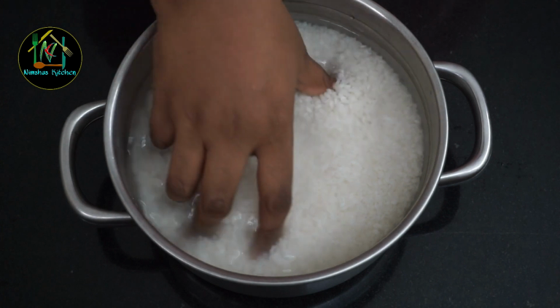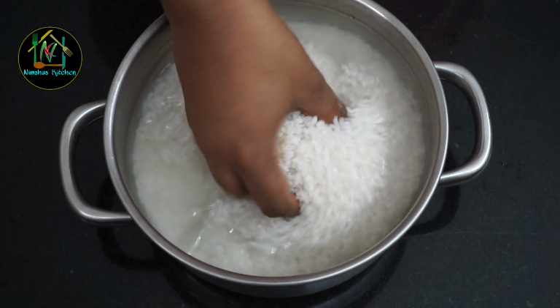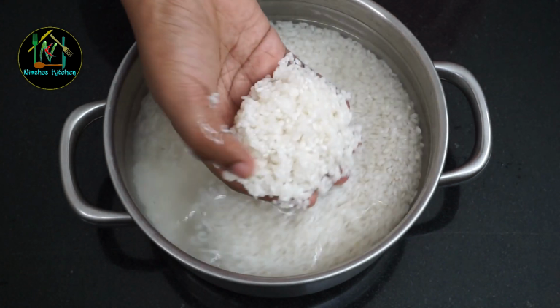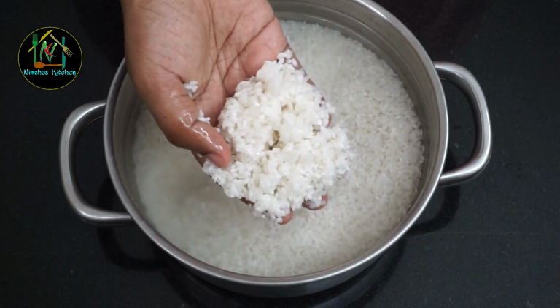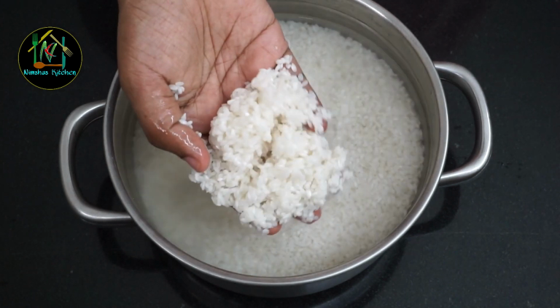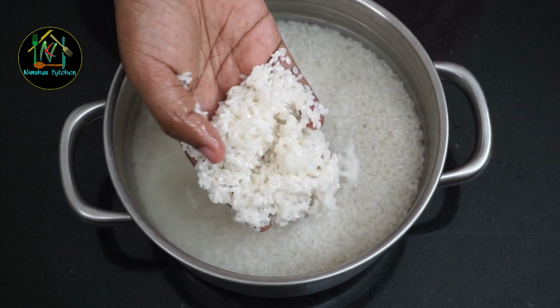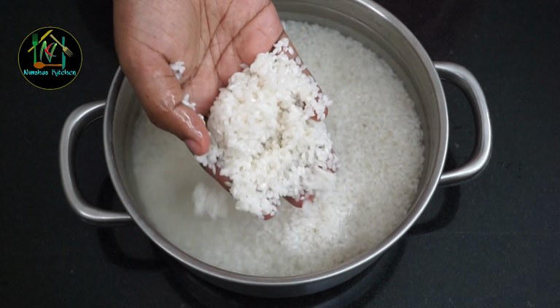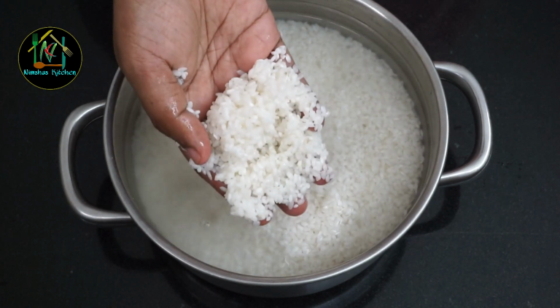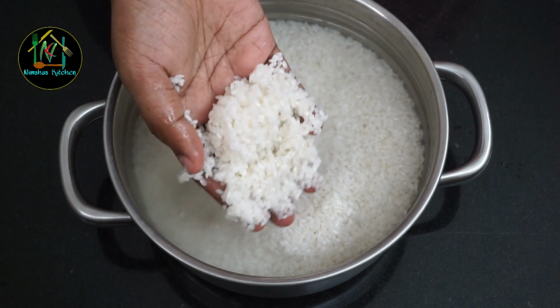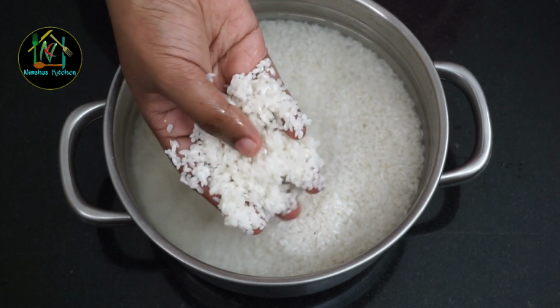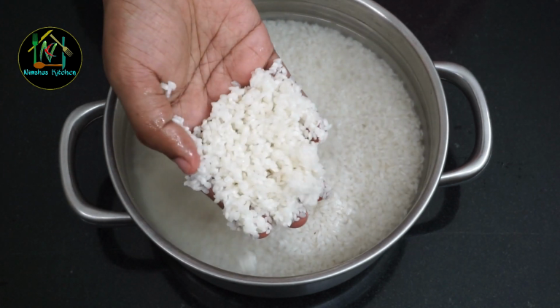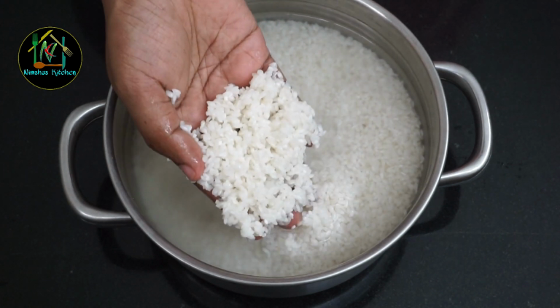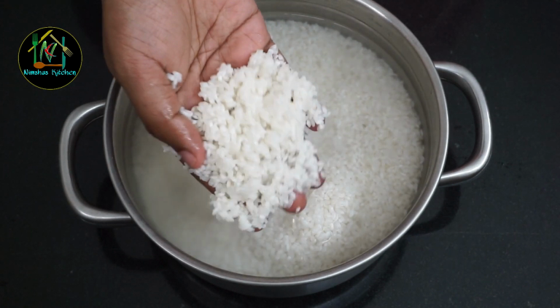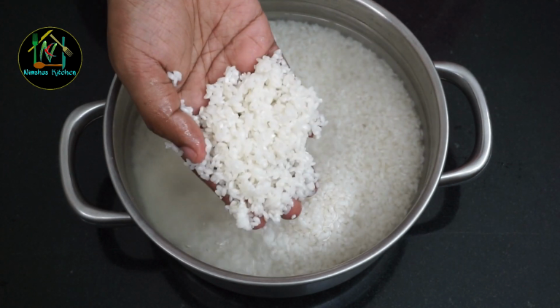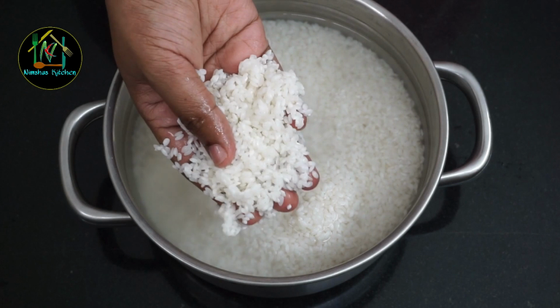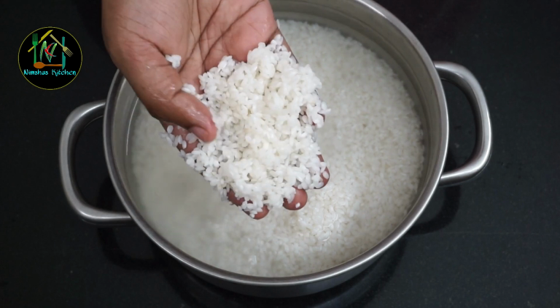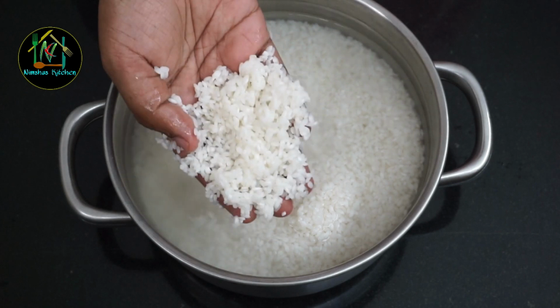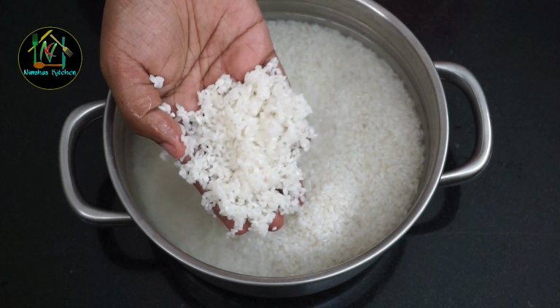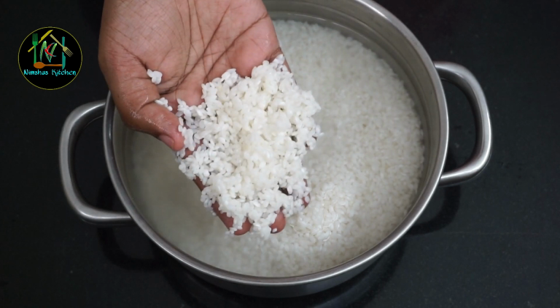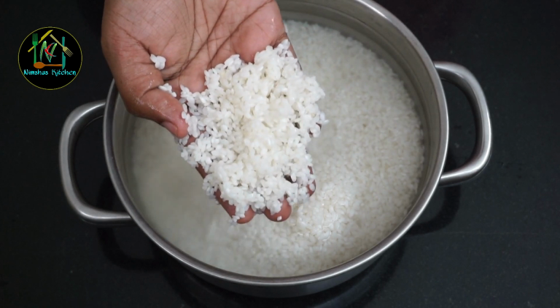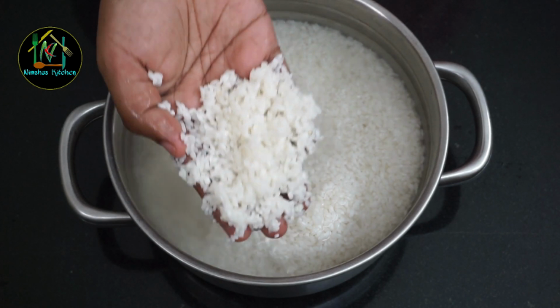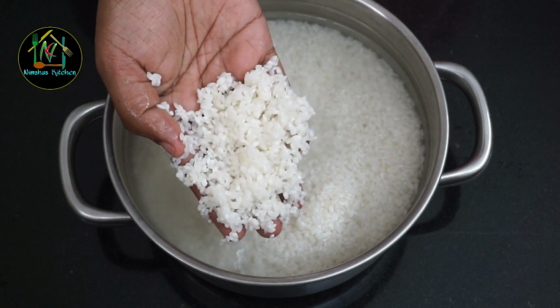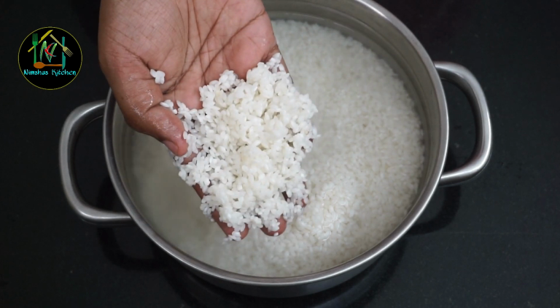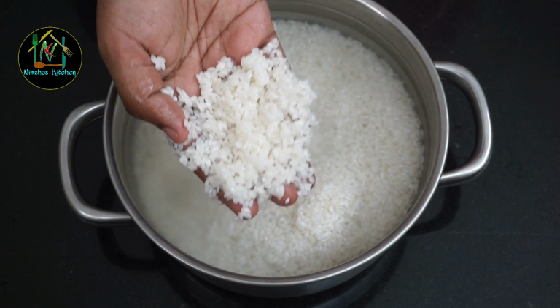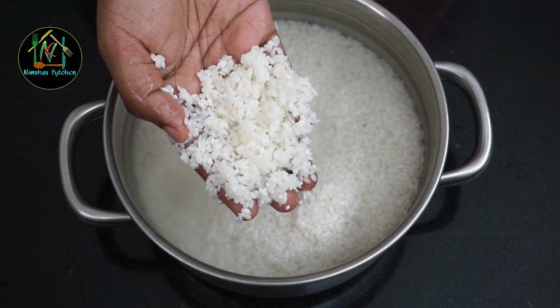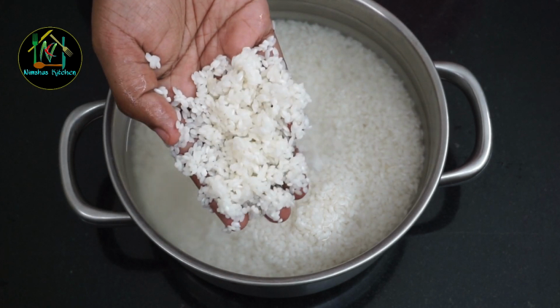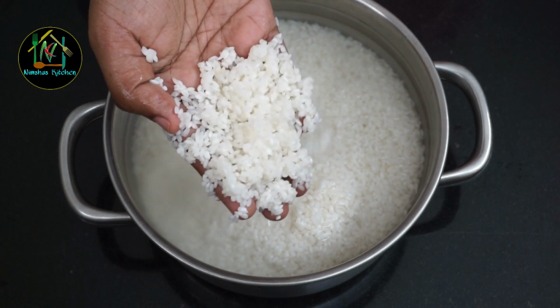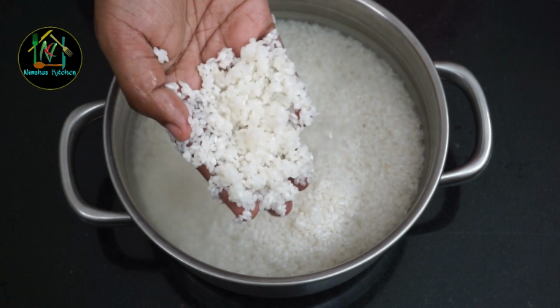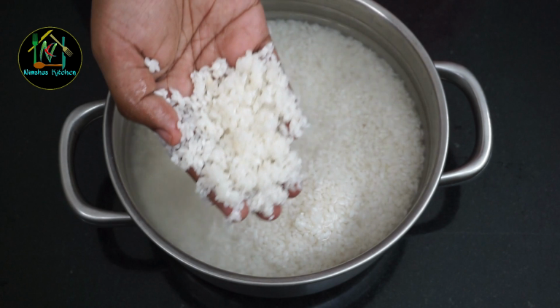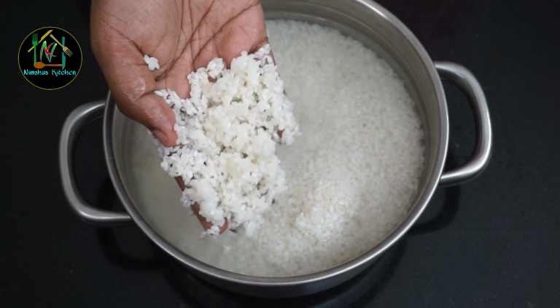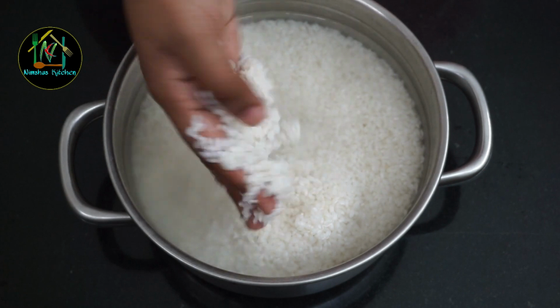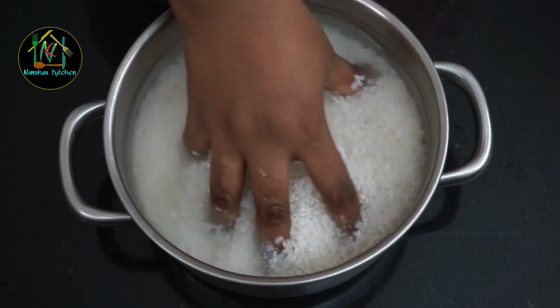I am going to cook it in 2 cups — 2 cups of idli rice. I am going to cook it in 3 minutes. Let's cook it in 3 minutes.